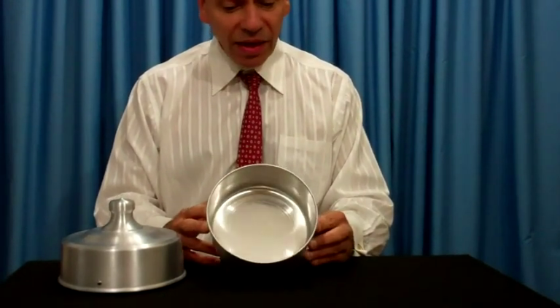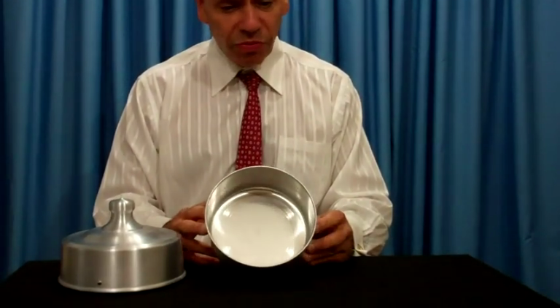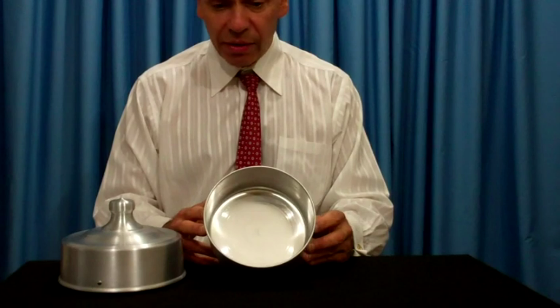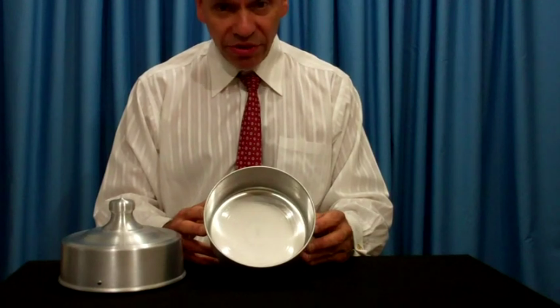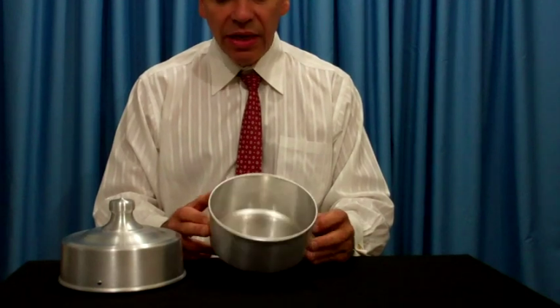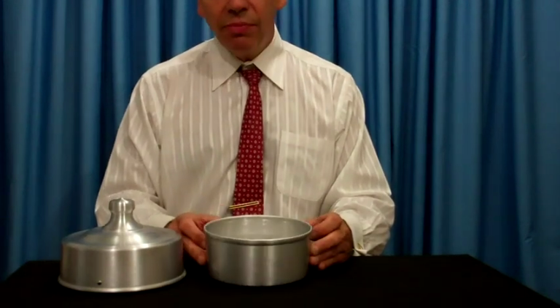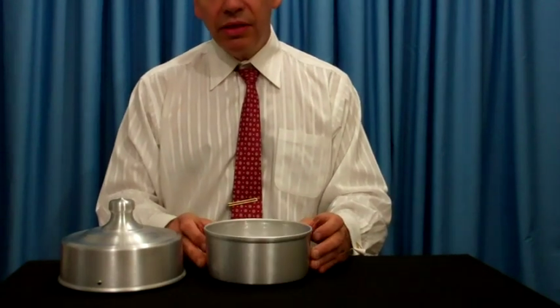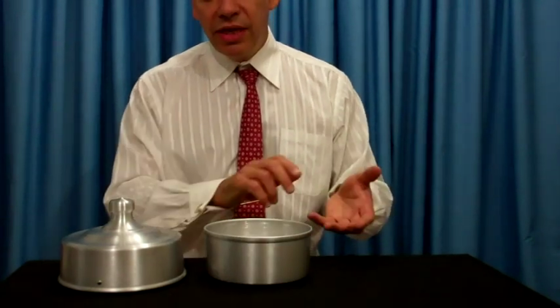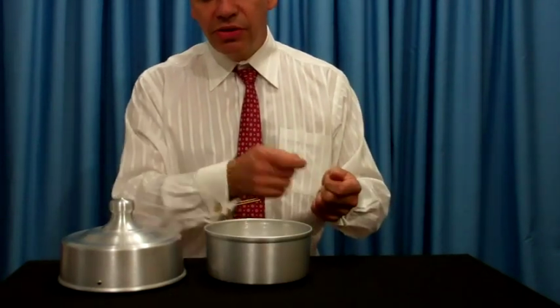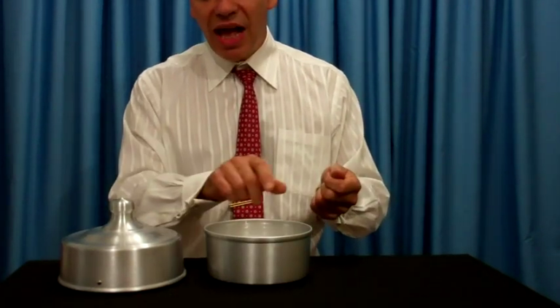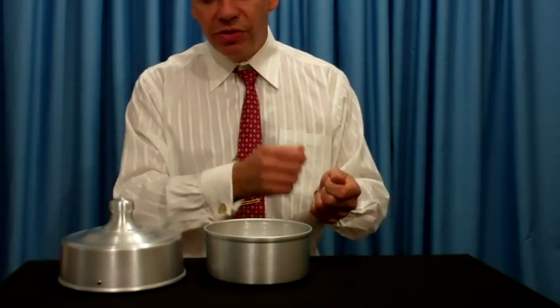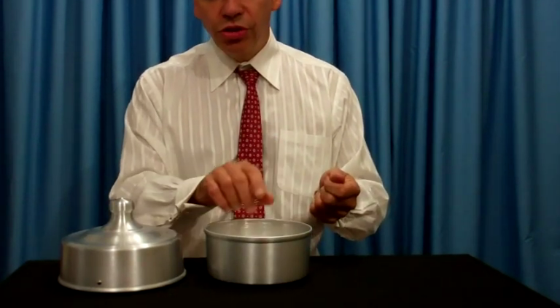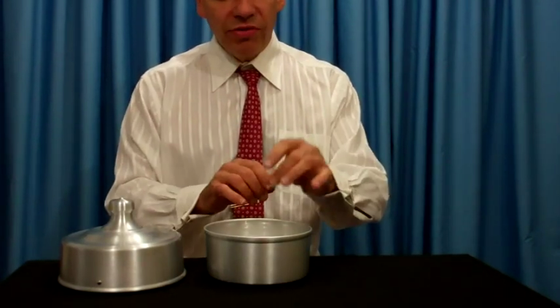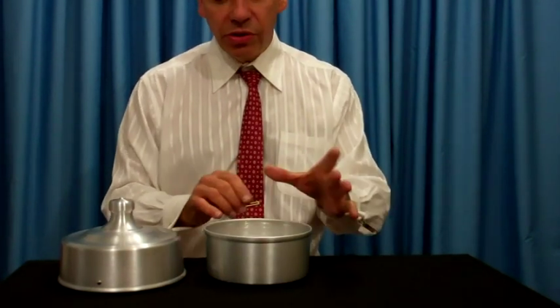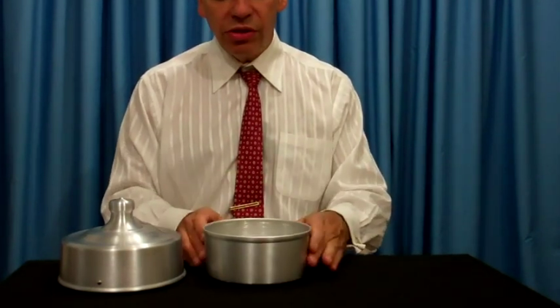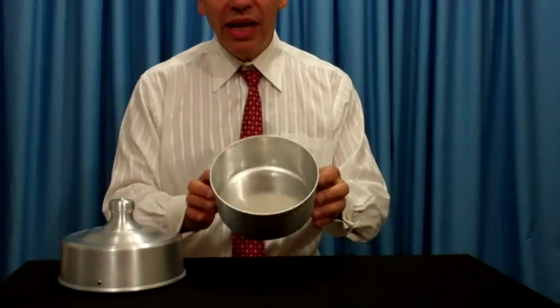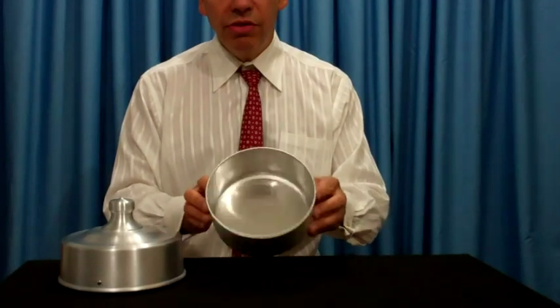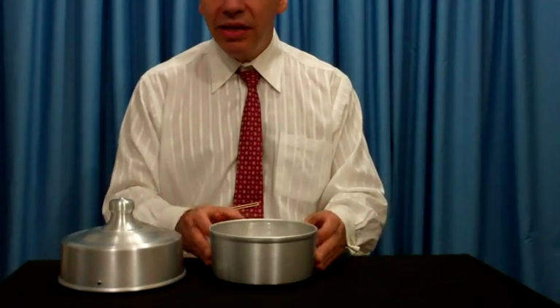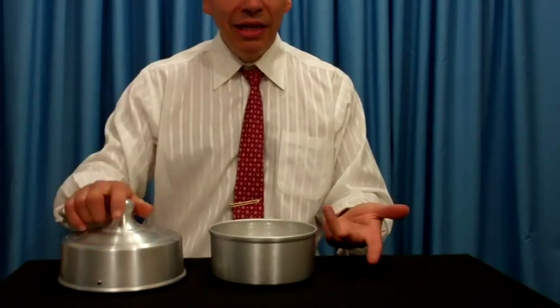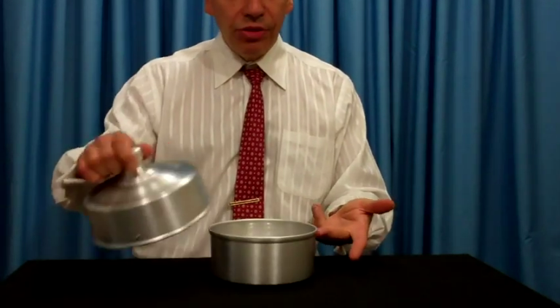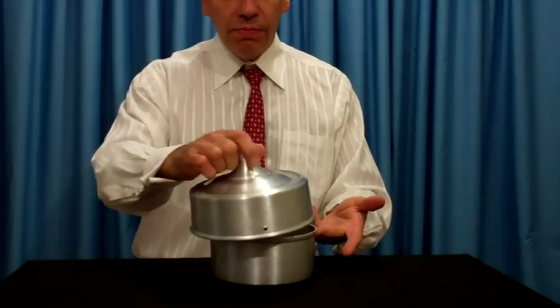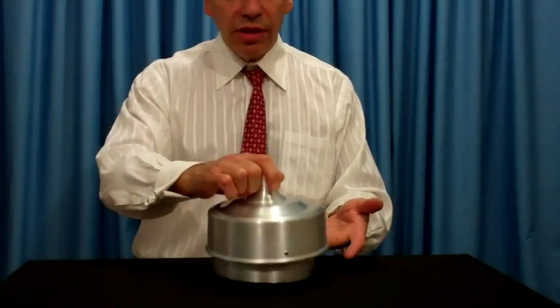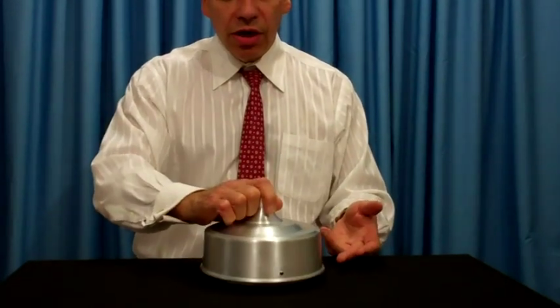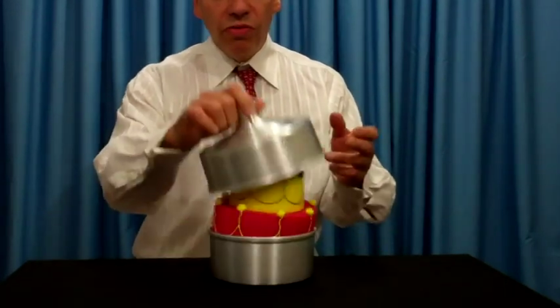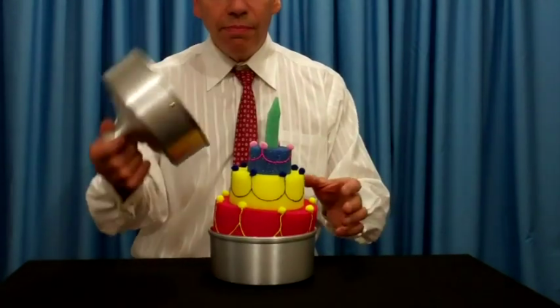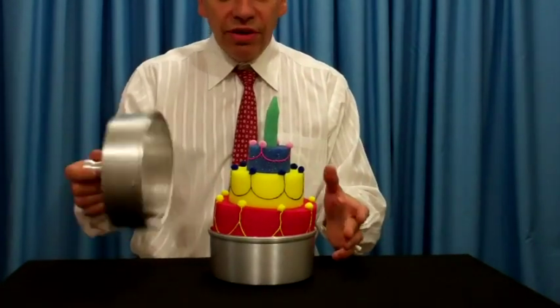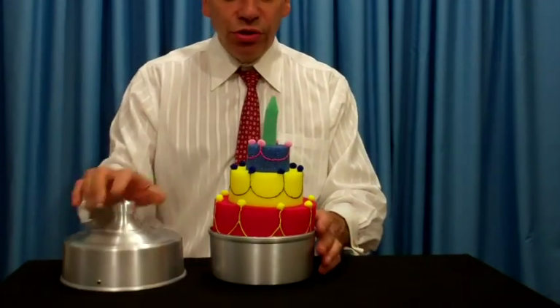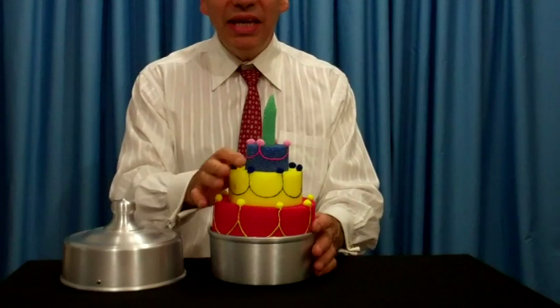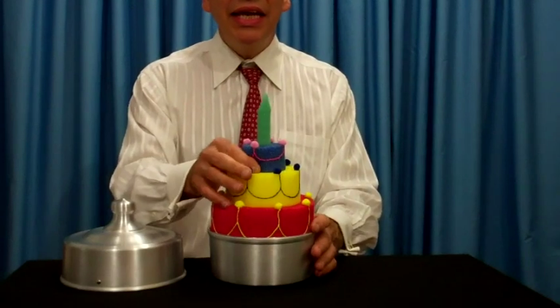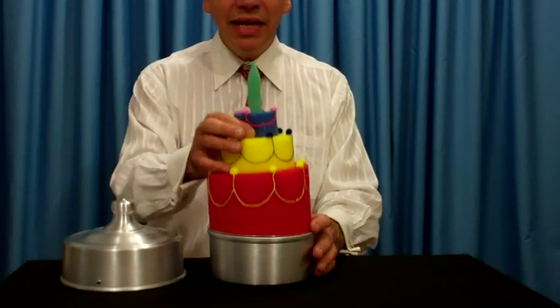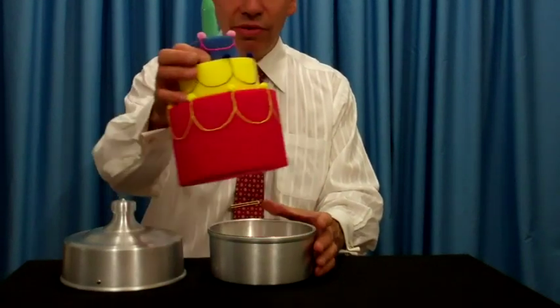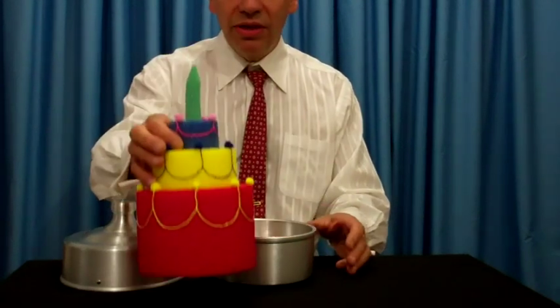If you're performing at a birthday, say you're going to make a little cake. Take some flour, sugar, whatever other ingredients you want to add to the pan, simply place the cover over, snap your fingers, and you just made a cake for the party.